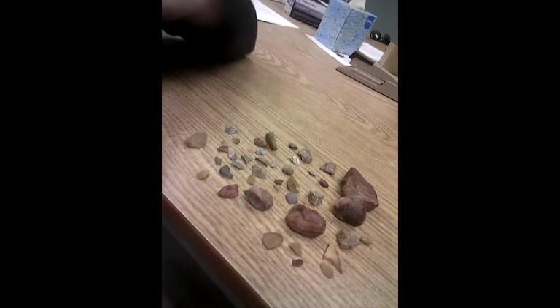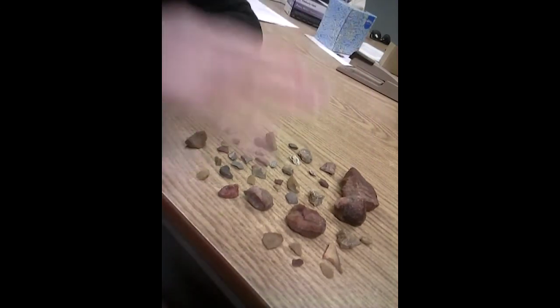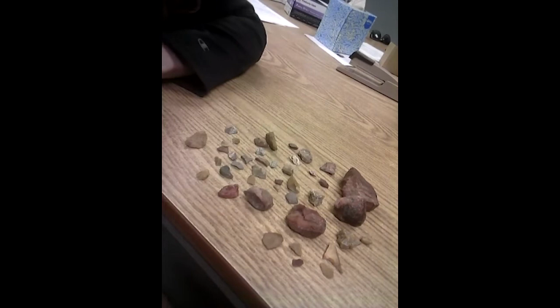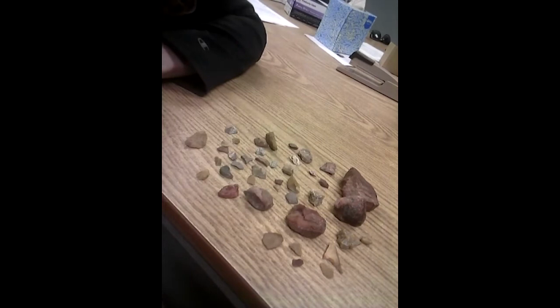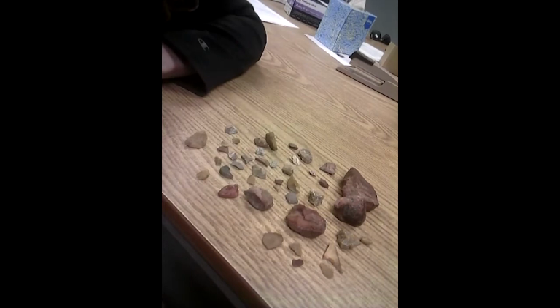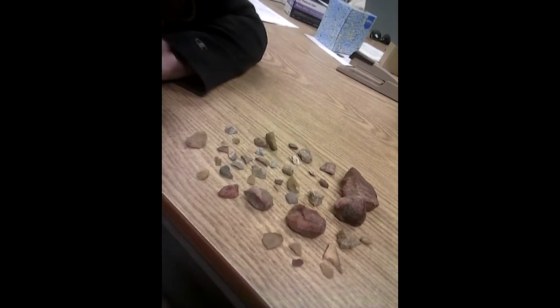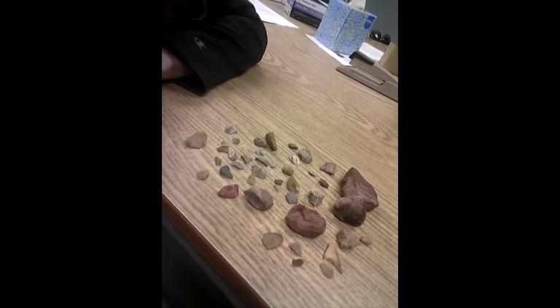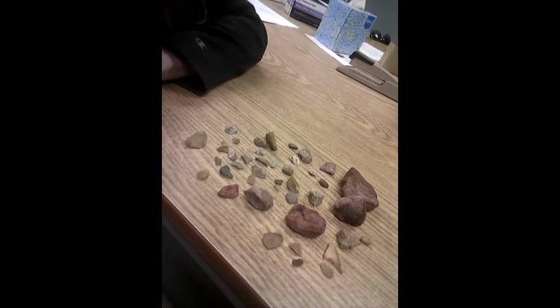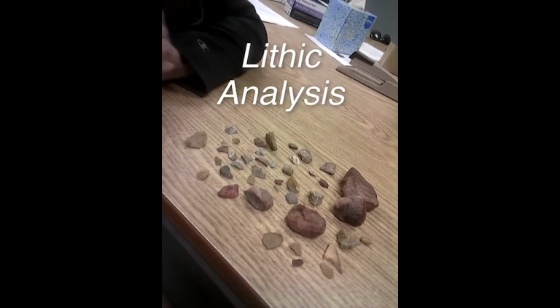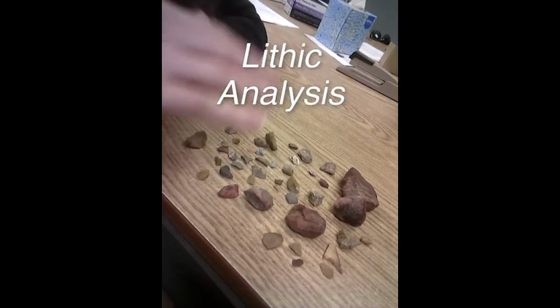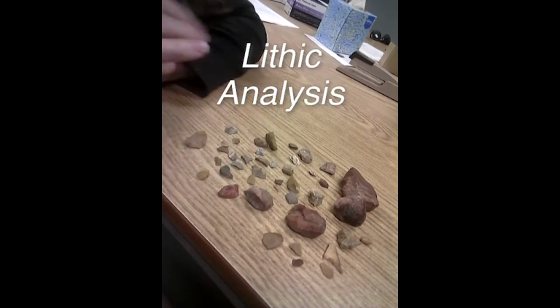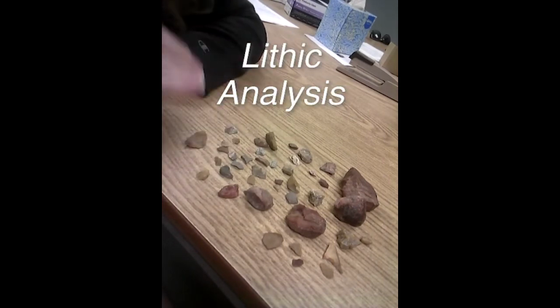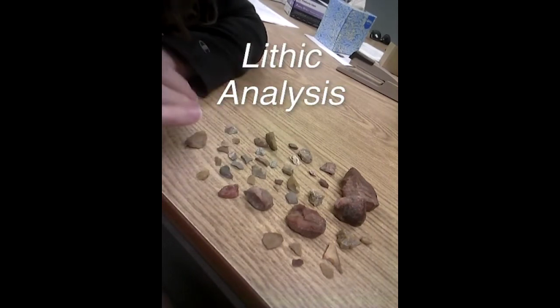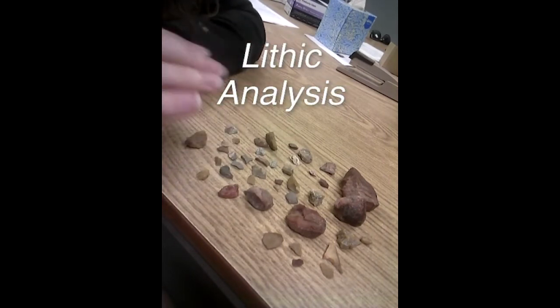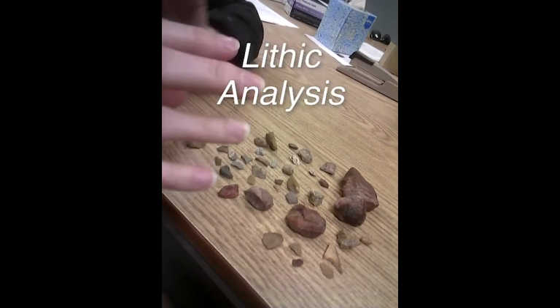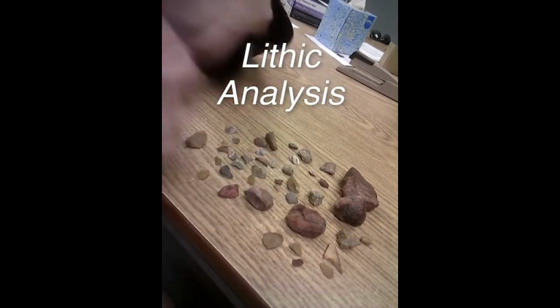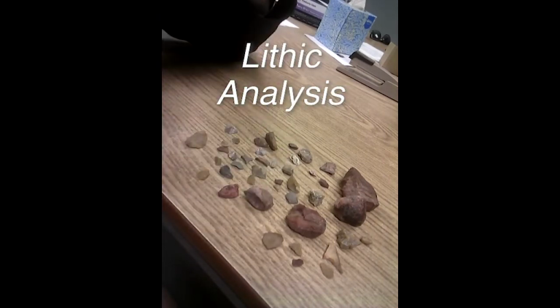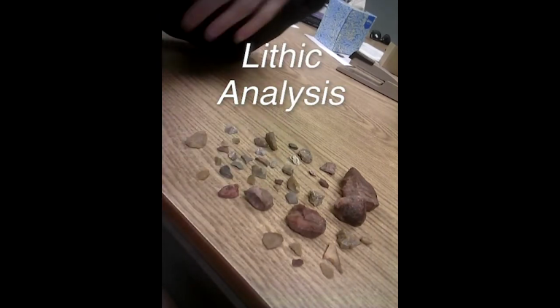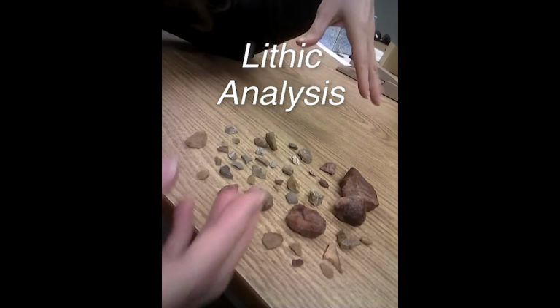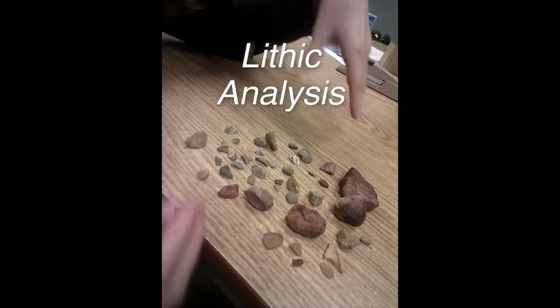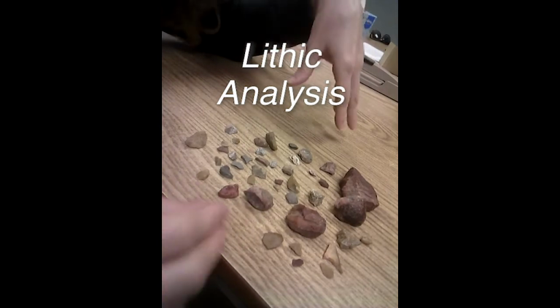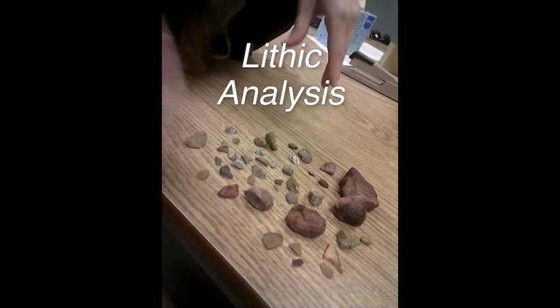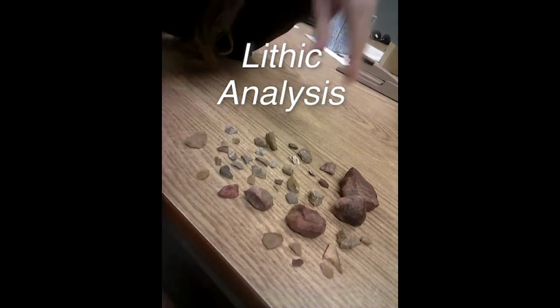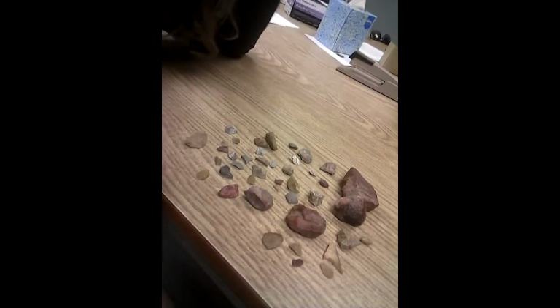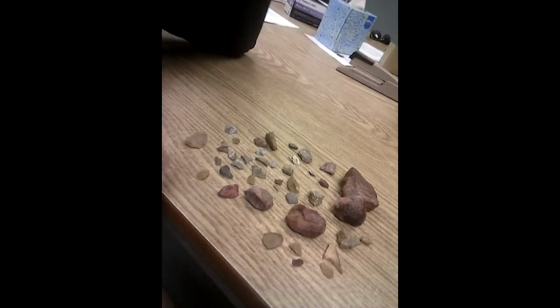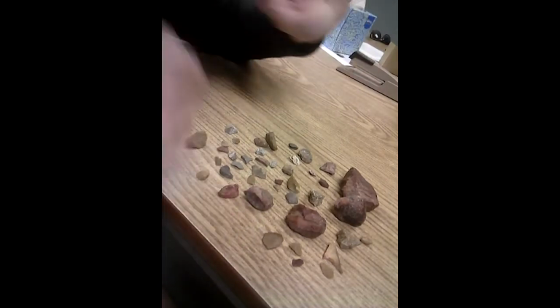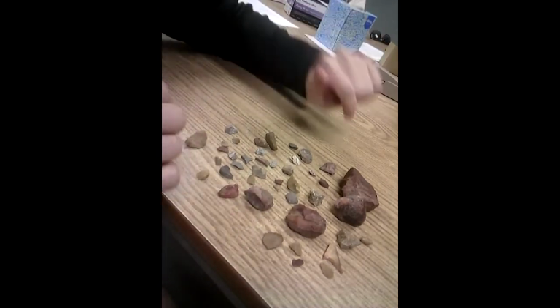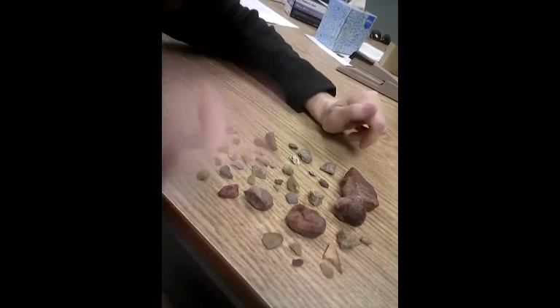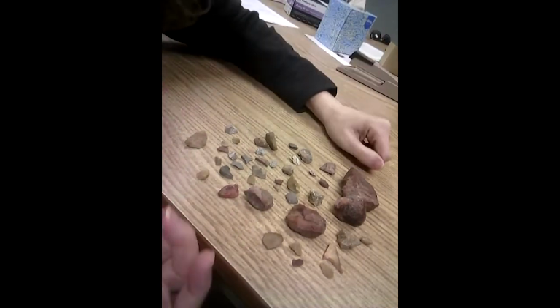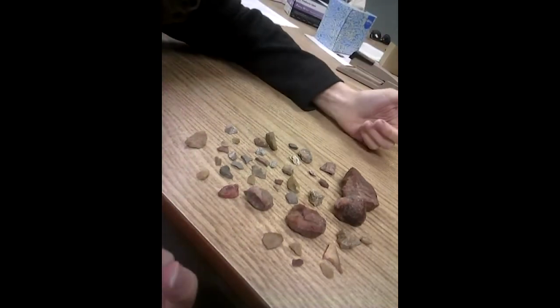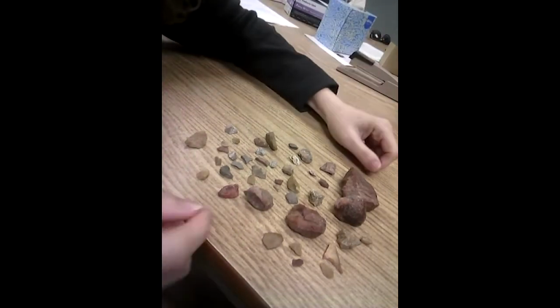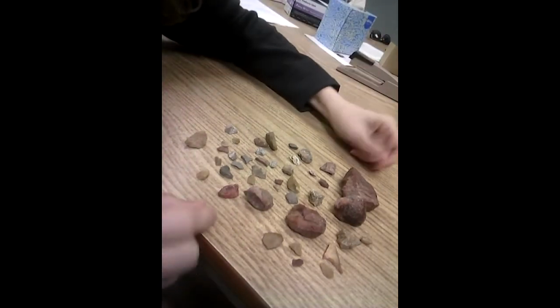I just wanted to show you the things that I look for when we're doing a lithic analysis. It takes me much longer than this video allows, but I just wanted to give you a quick overview of what I'm looking for.